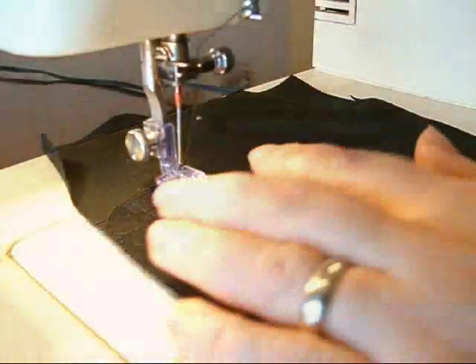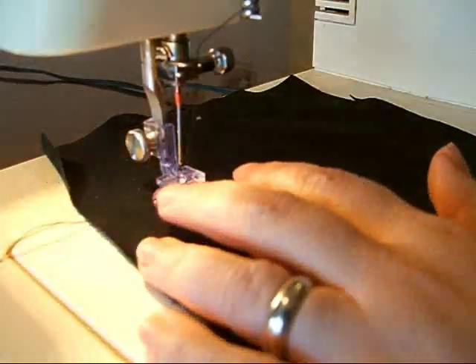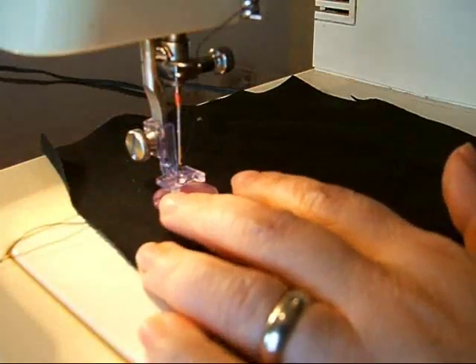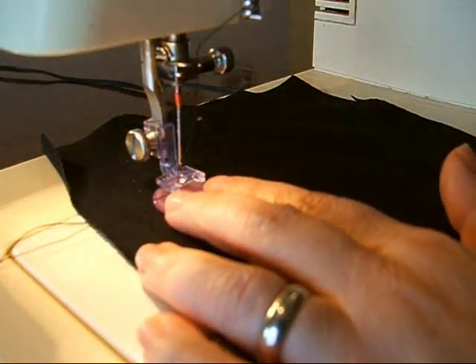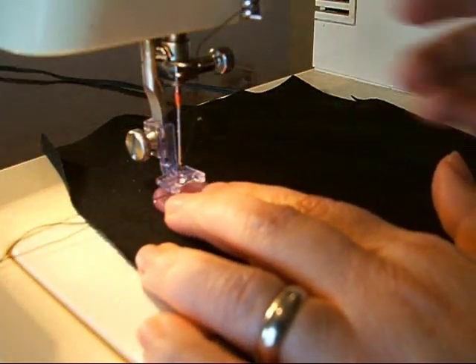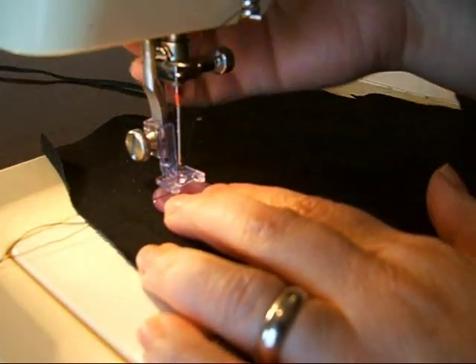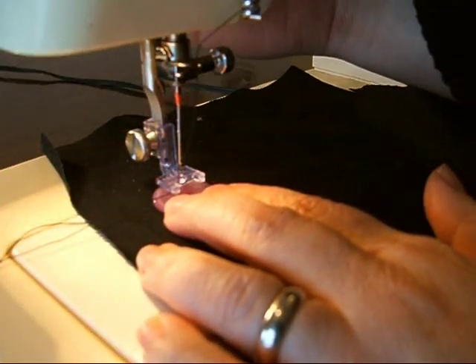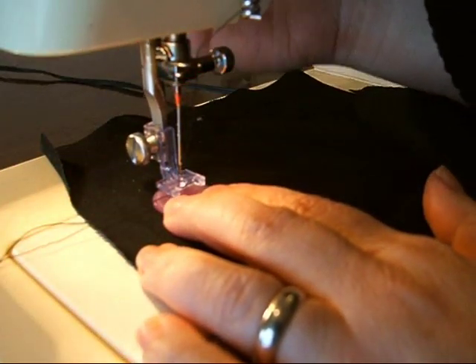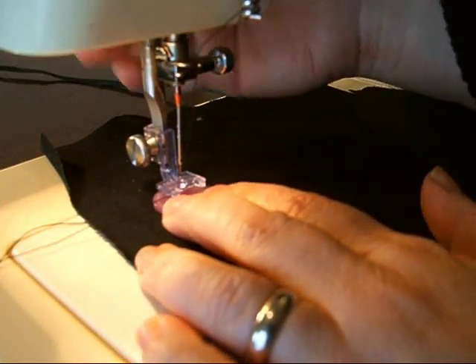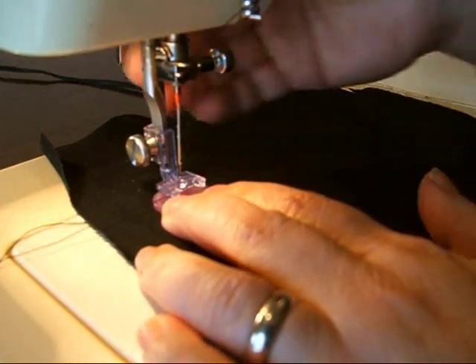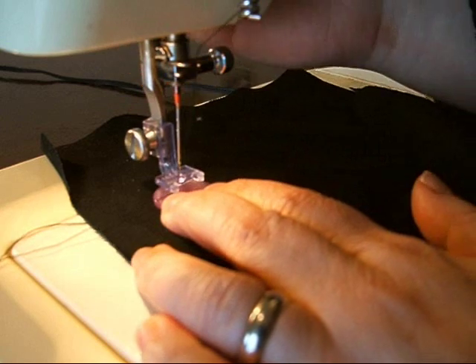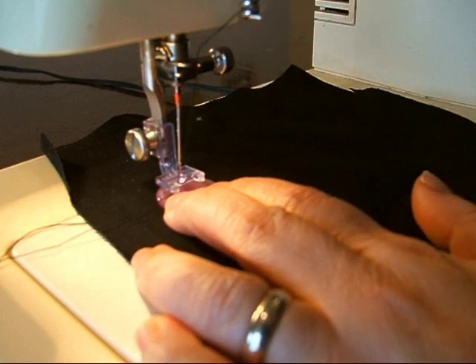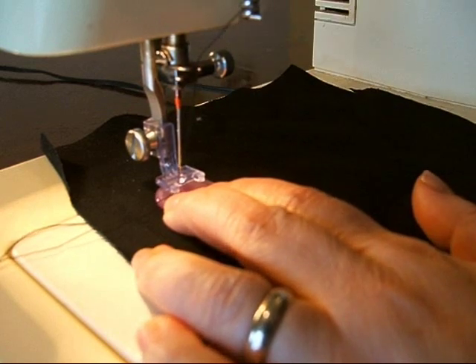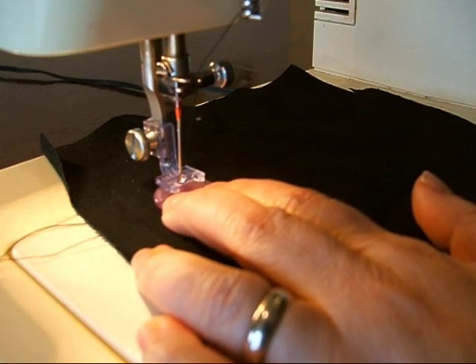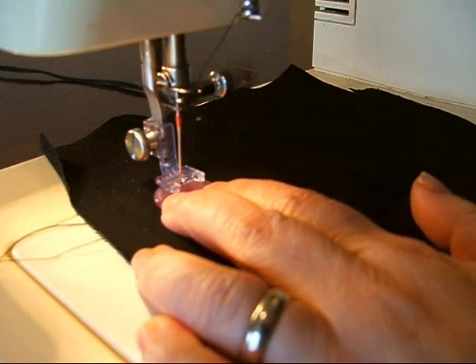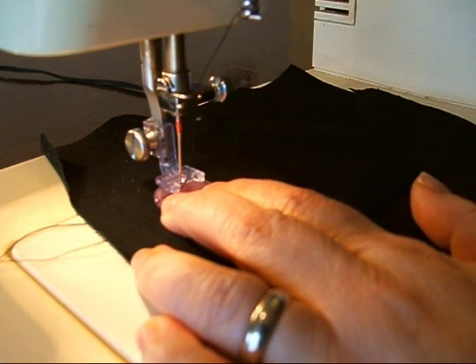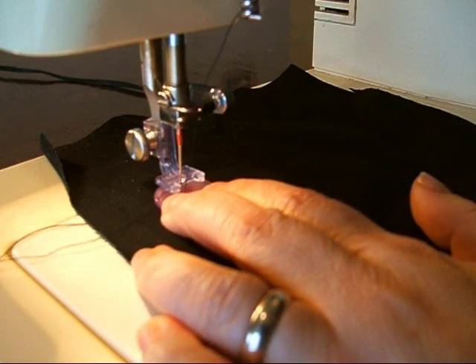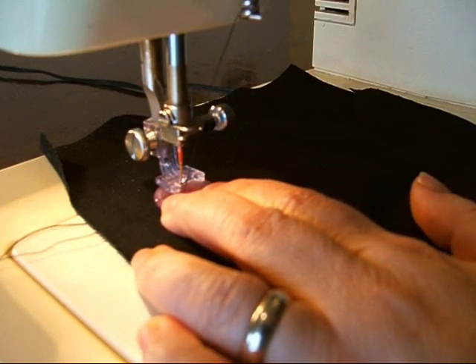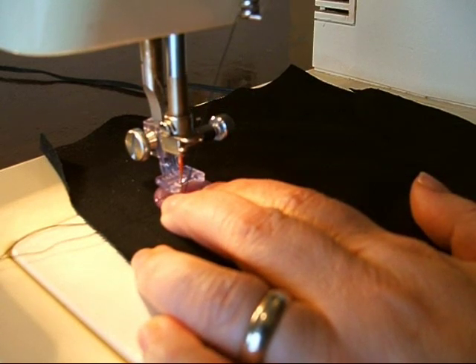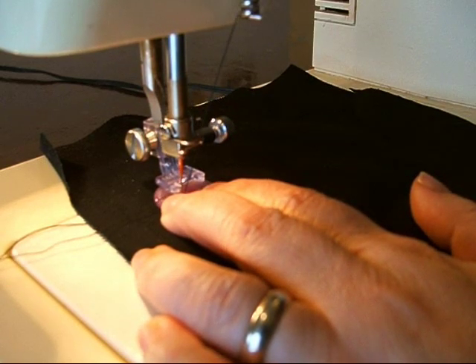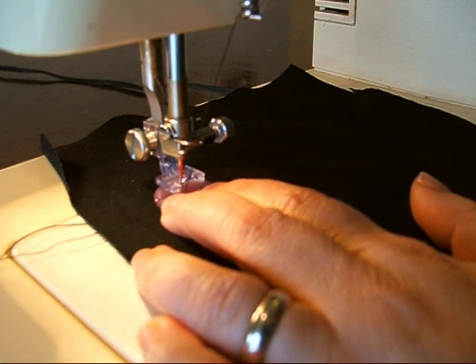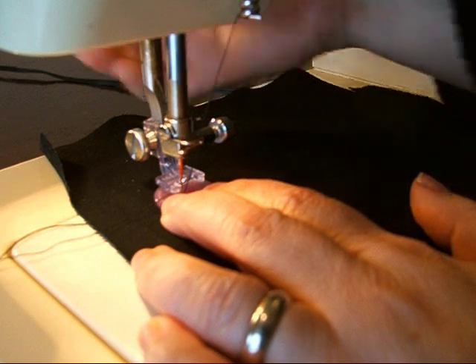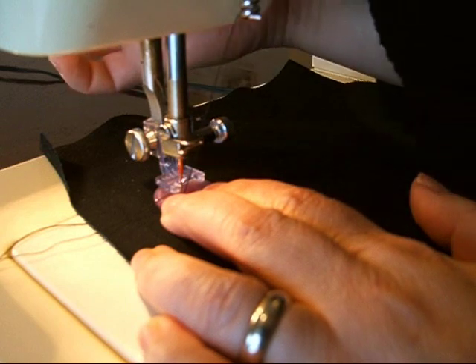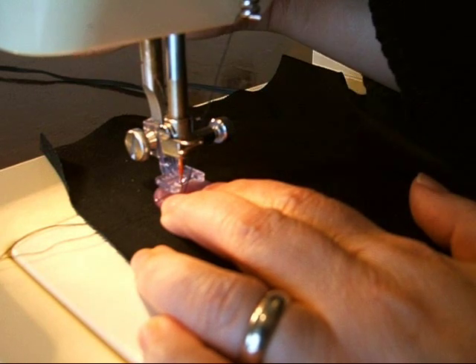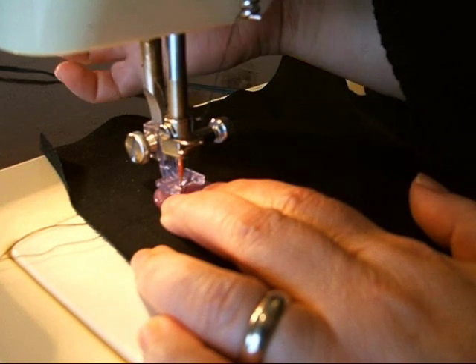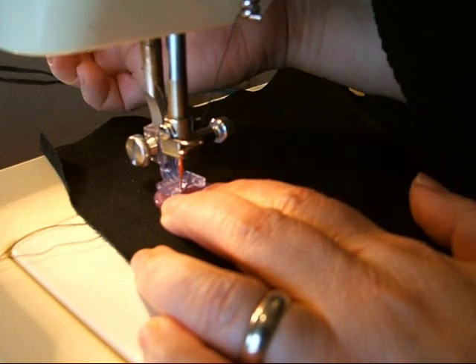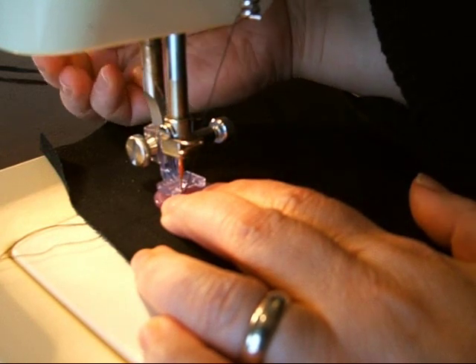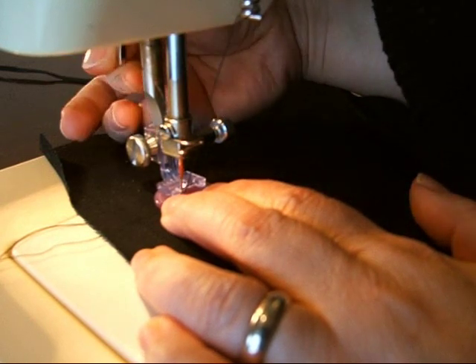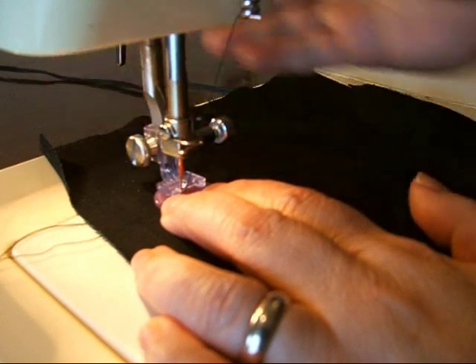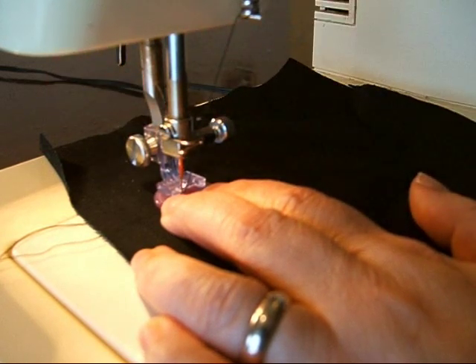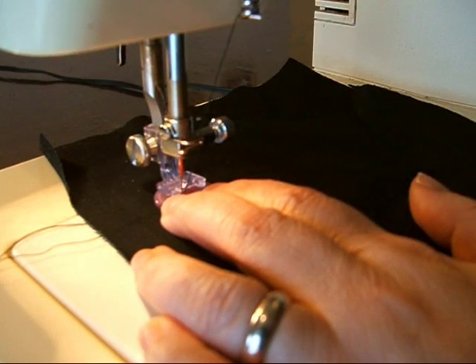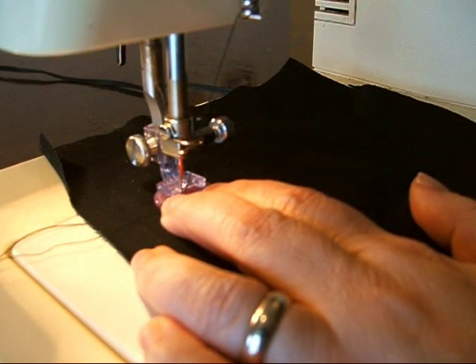Position the button under the foot. Lower the needle into the center of the button hole — the center of the button hole. Now you can put your presser foot down to hold it into place.